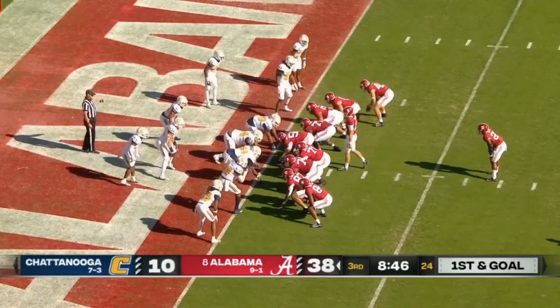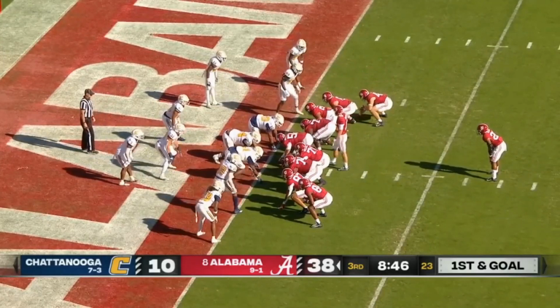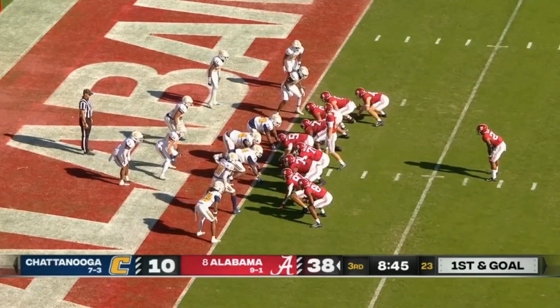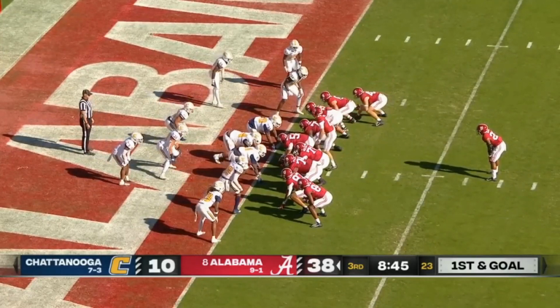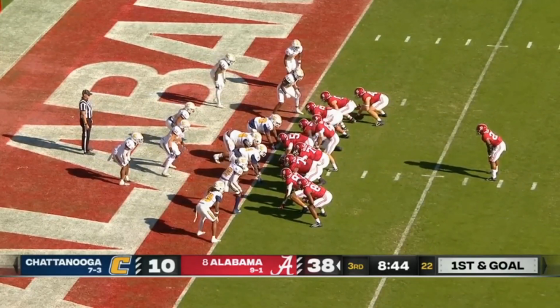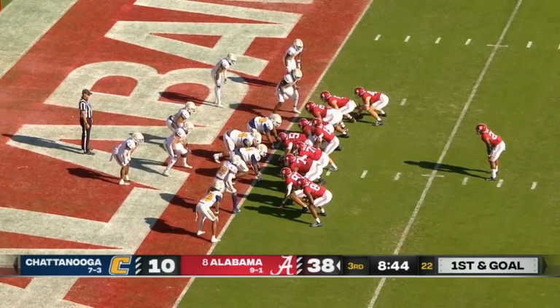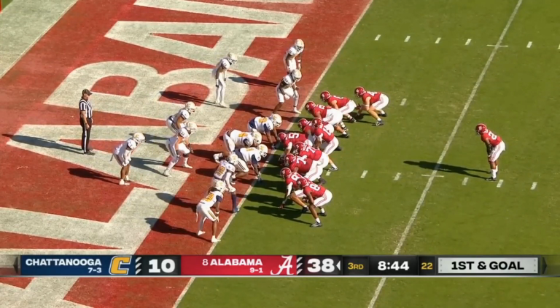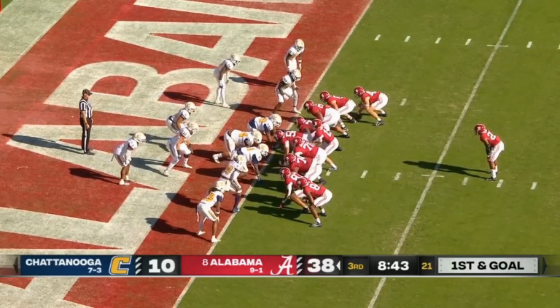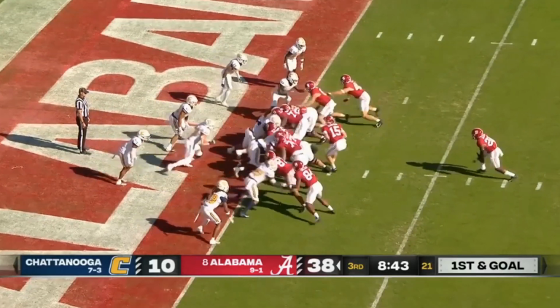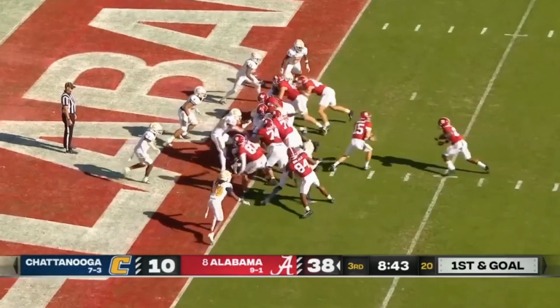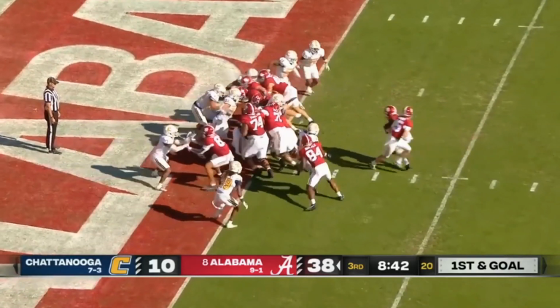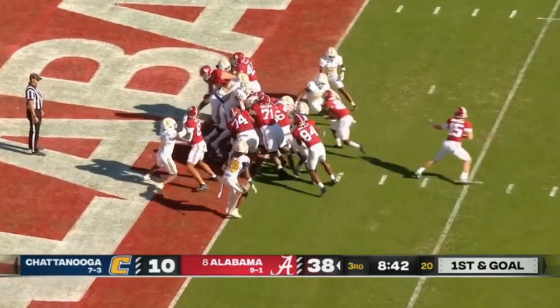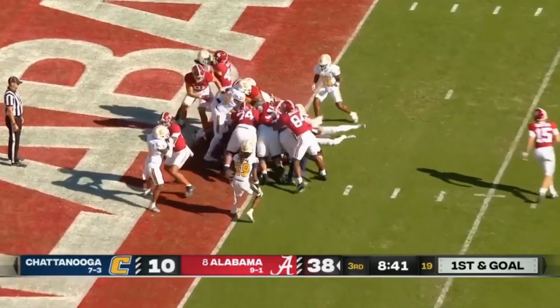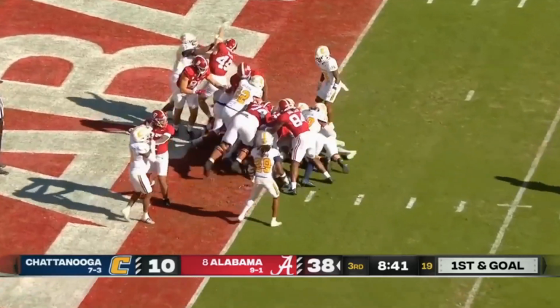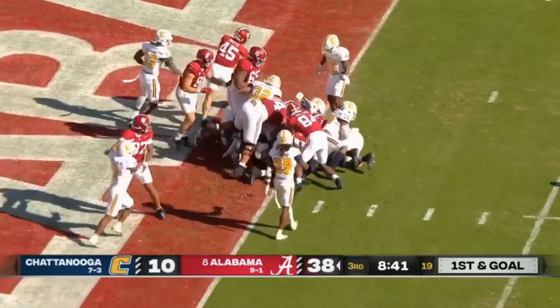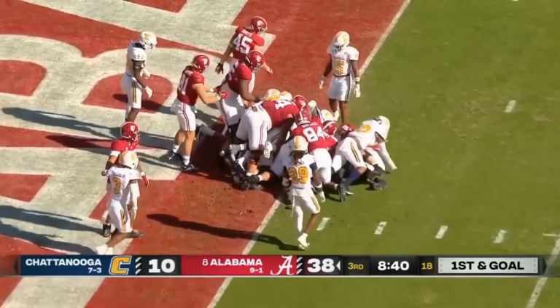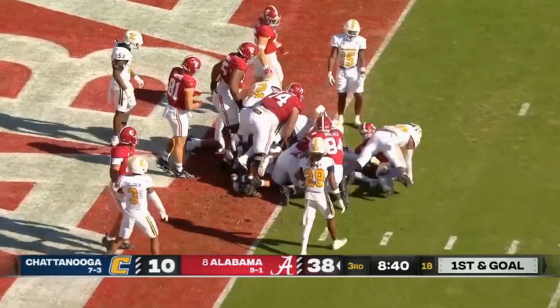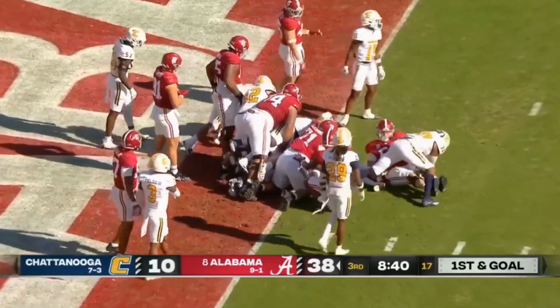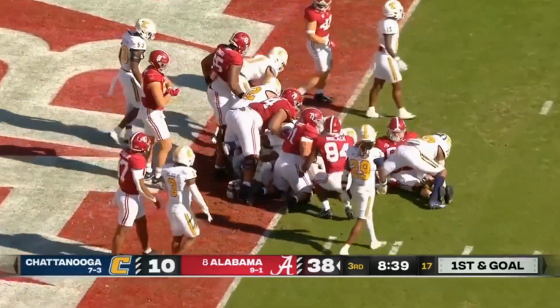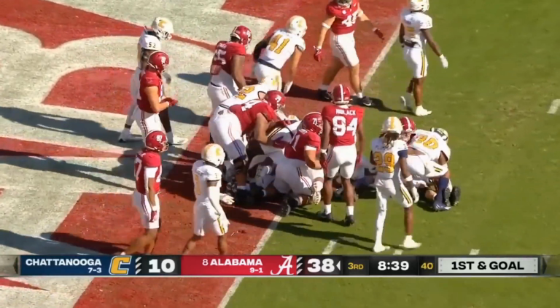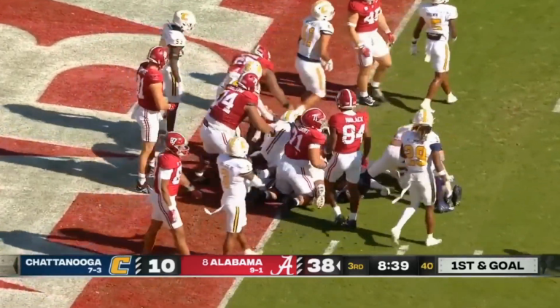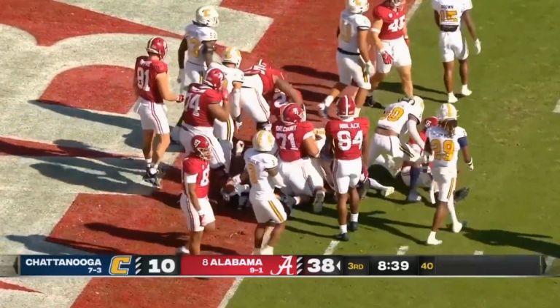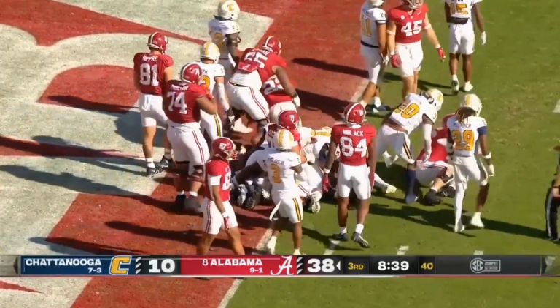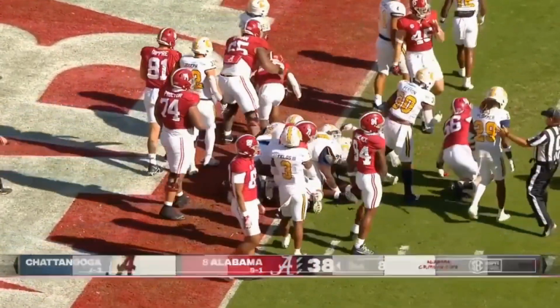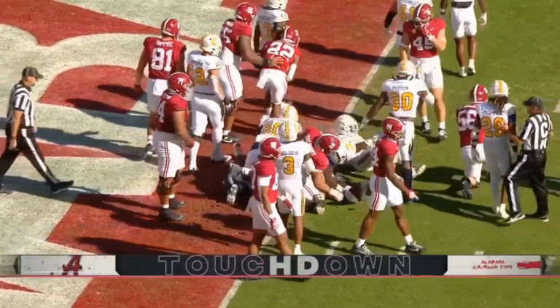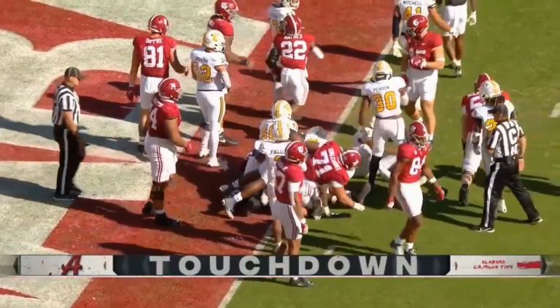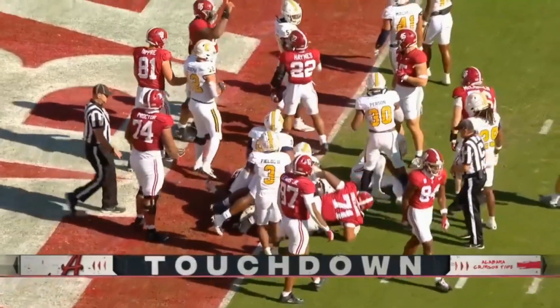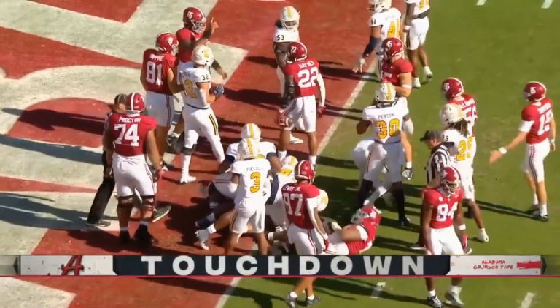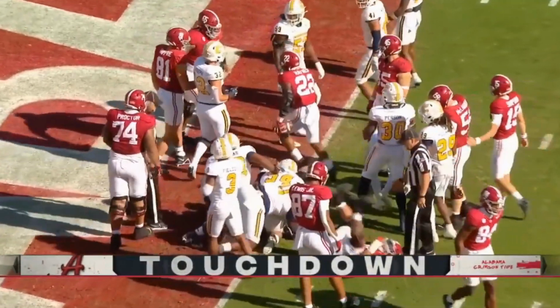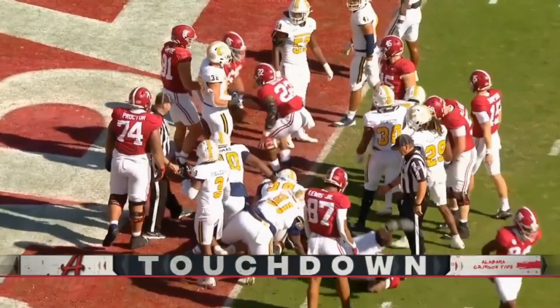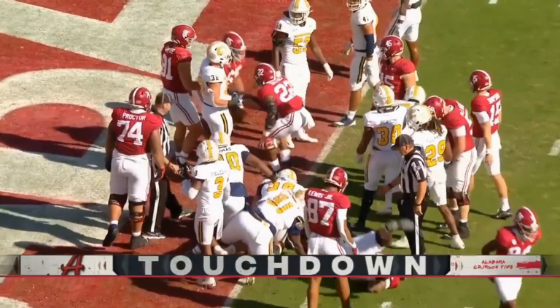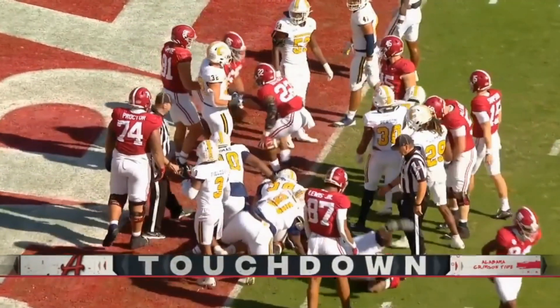They got the big boy package with three tight ends, and Justice Haynes is the running back — he gets the carry, and he is in there for the touchdown!